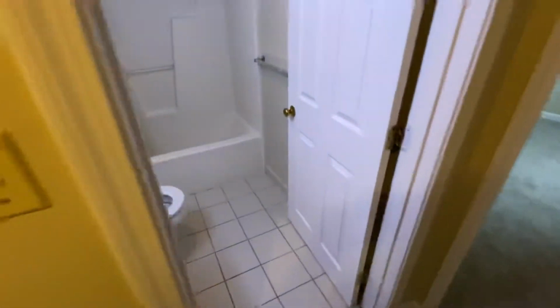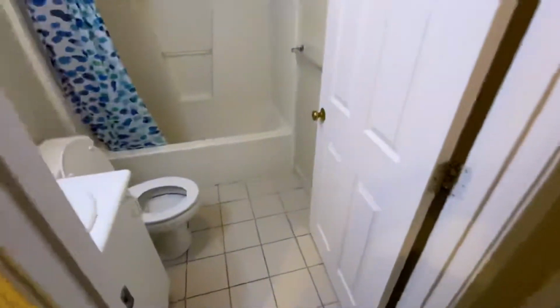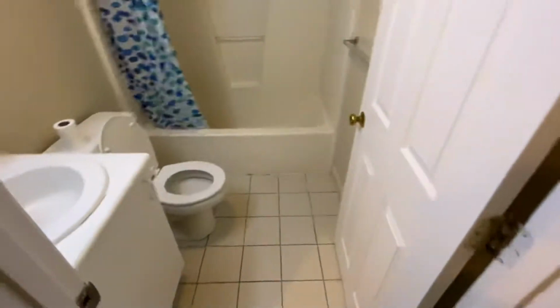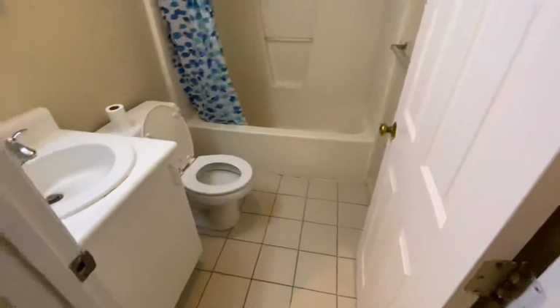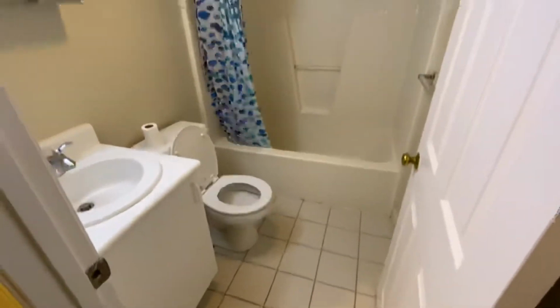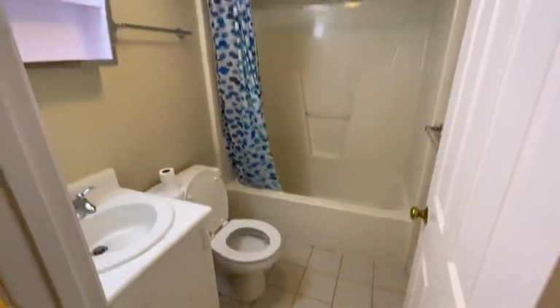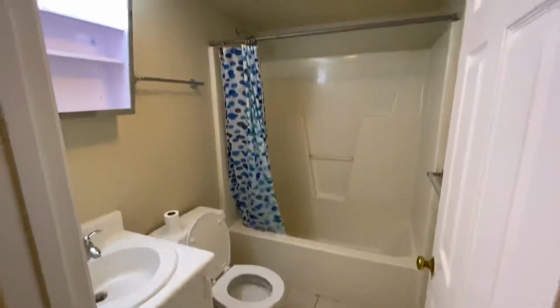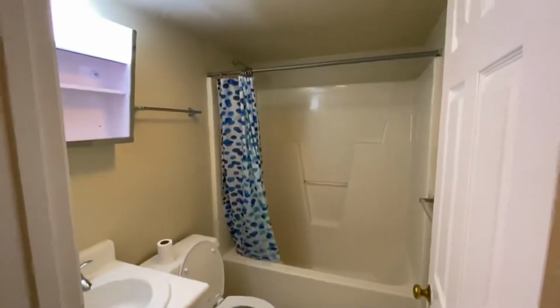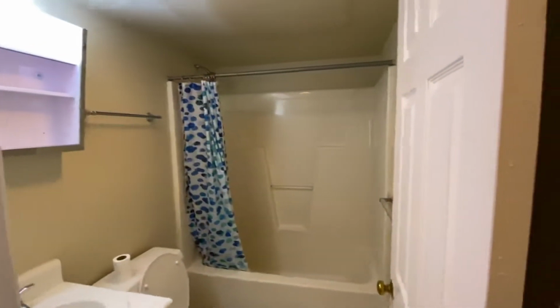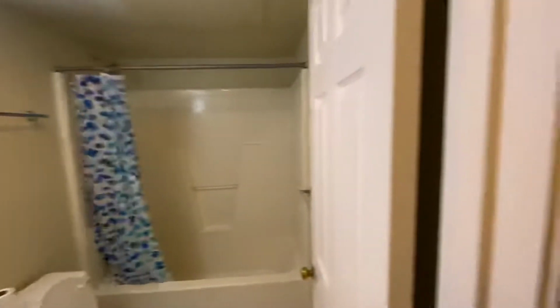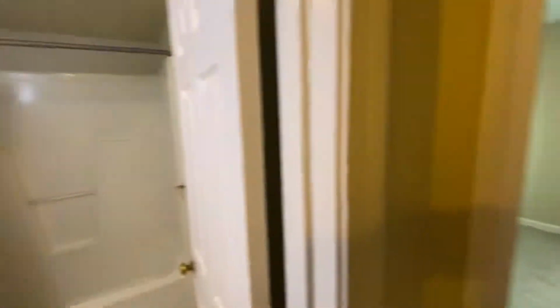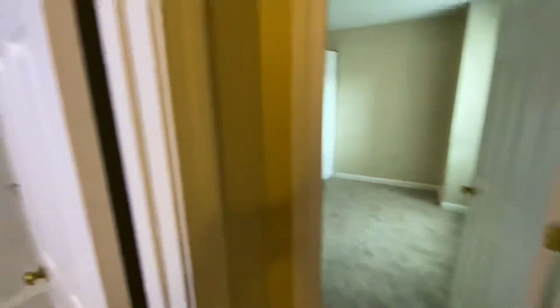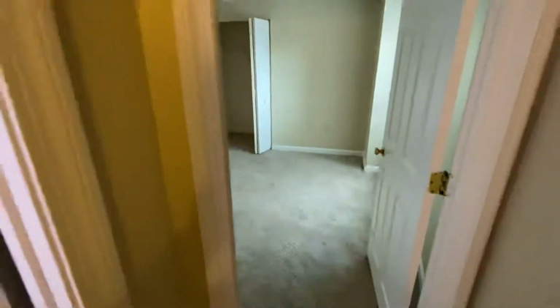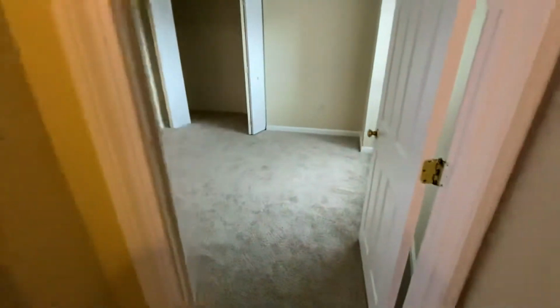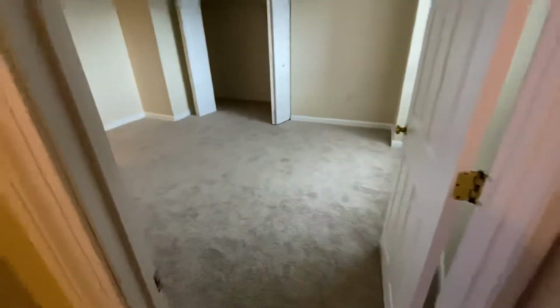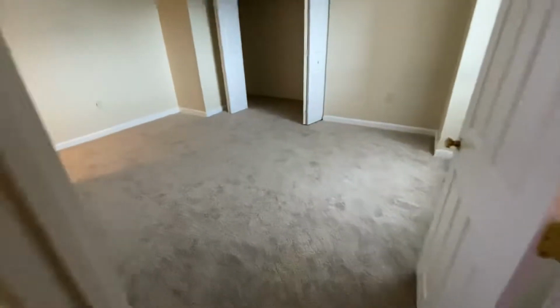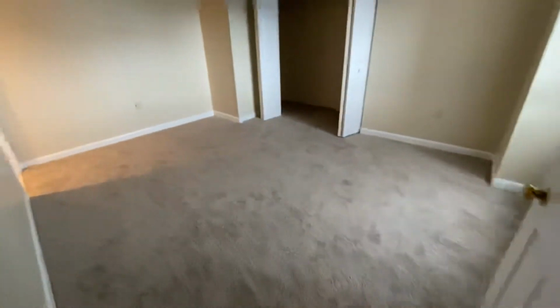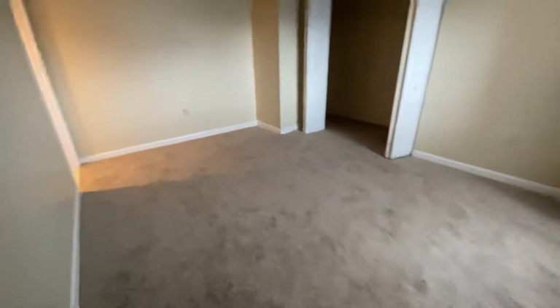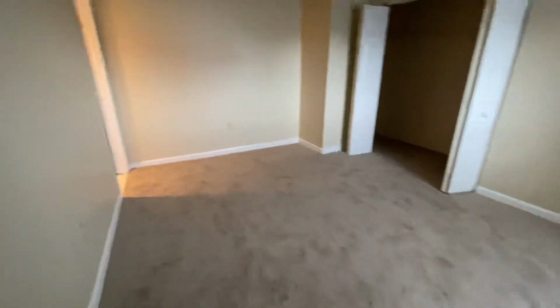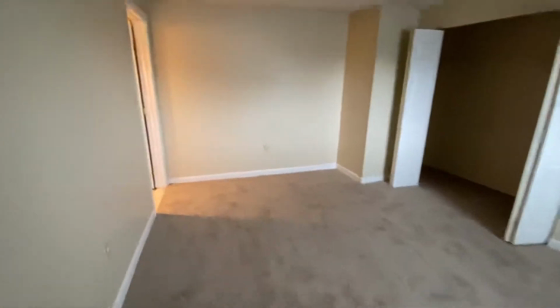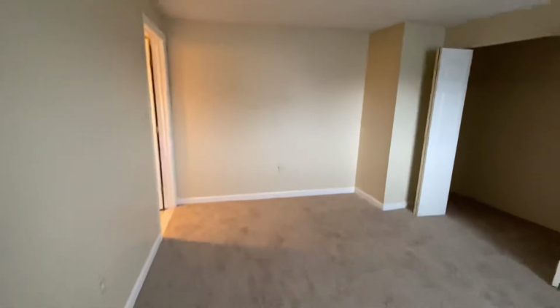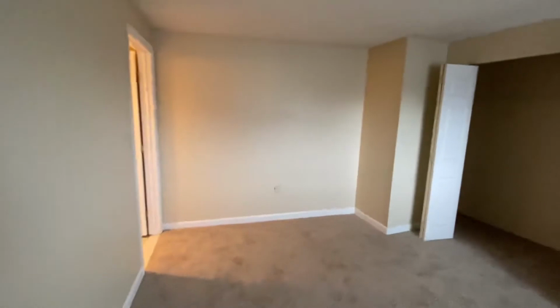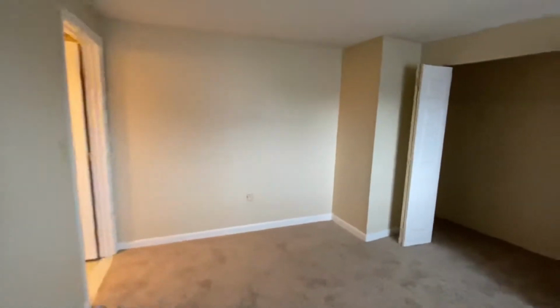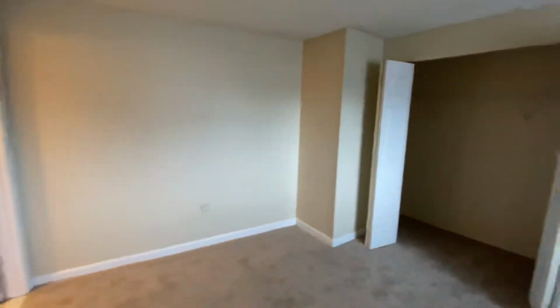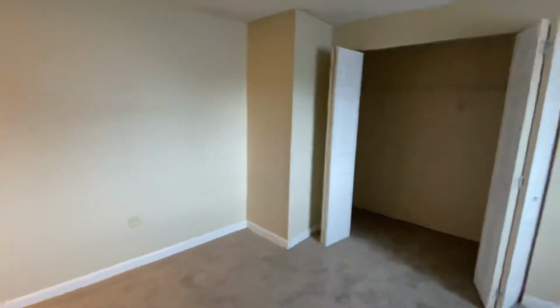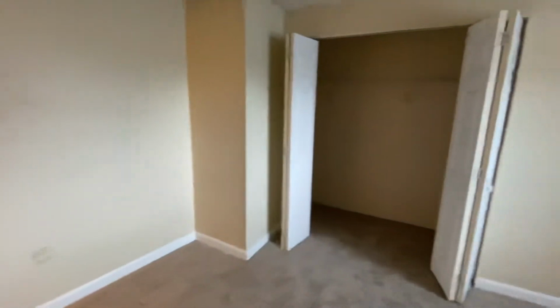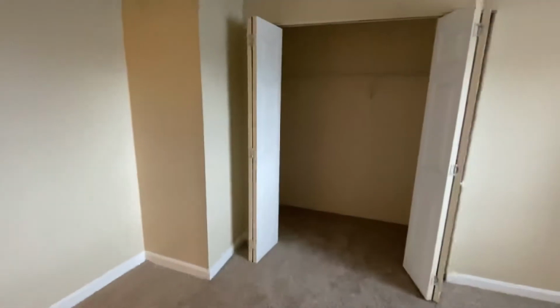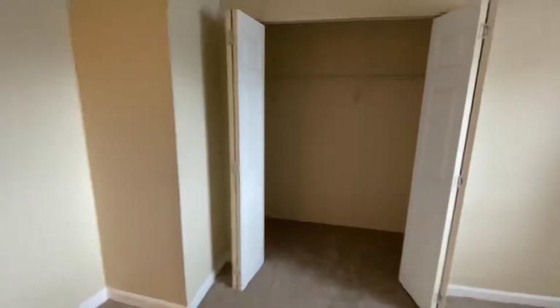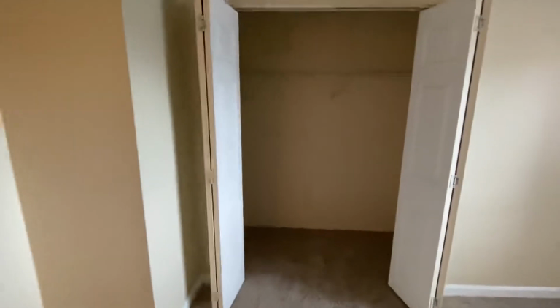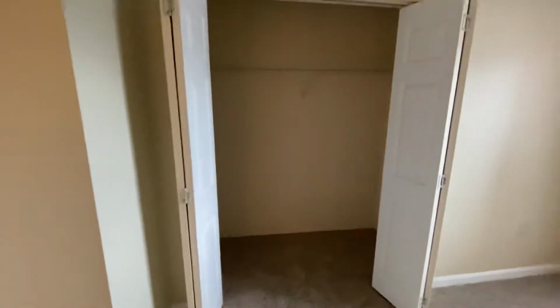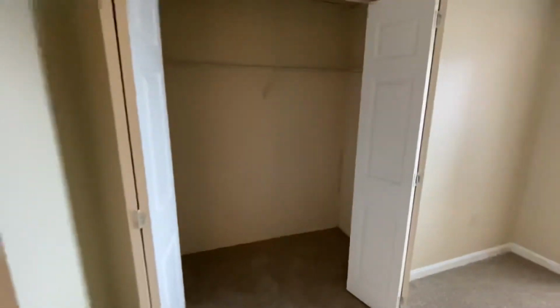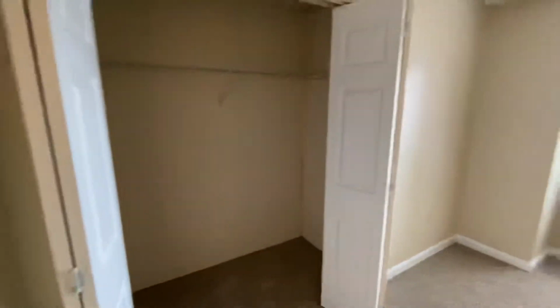This is the full bath. Then we enter and we have the second bedroom, with ample closet space.